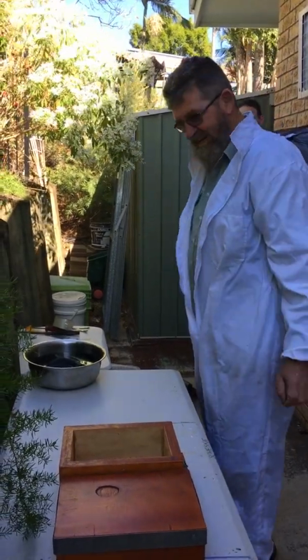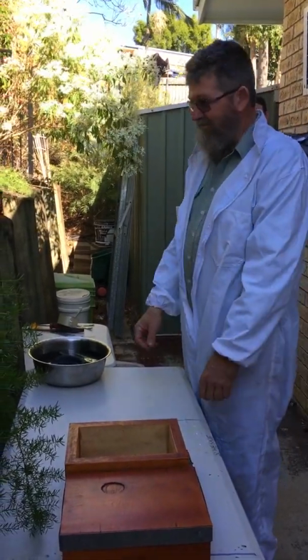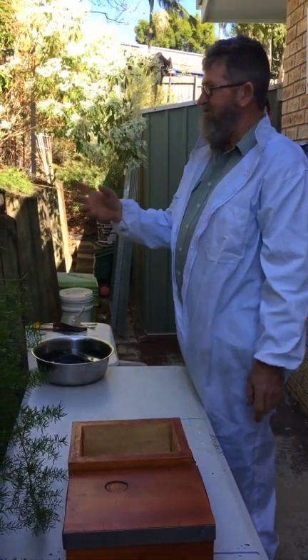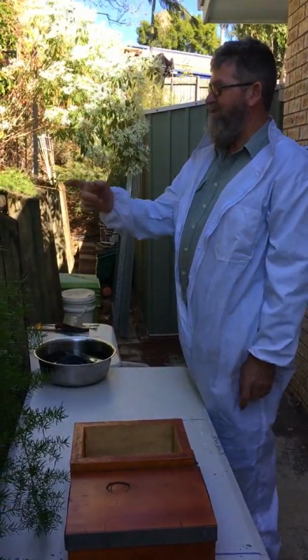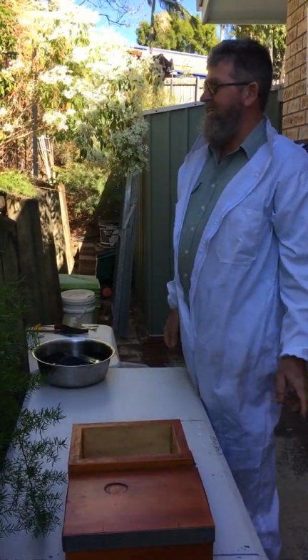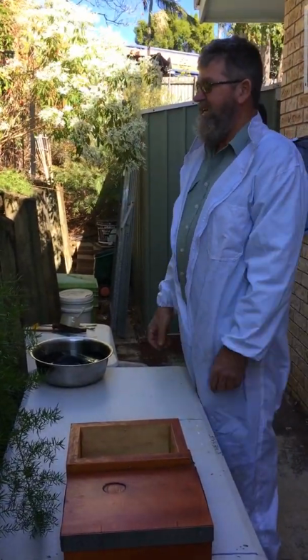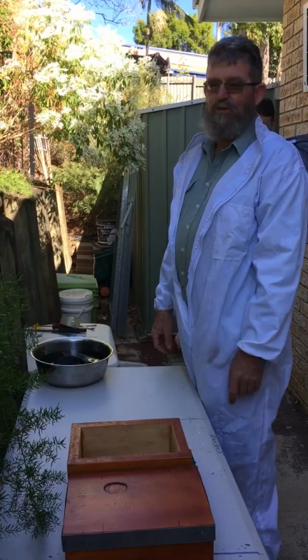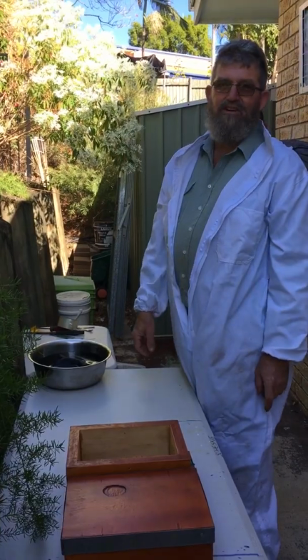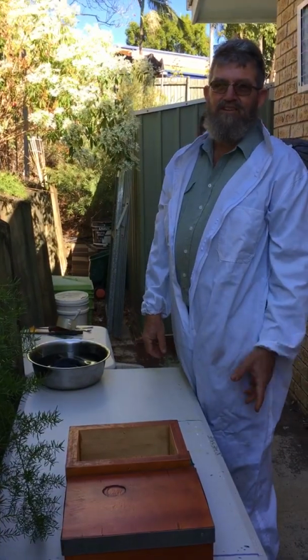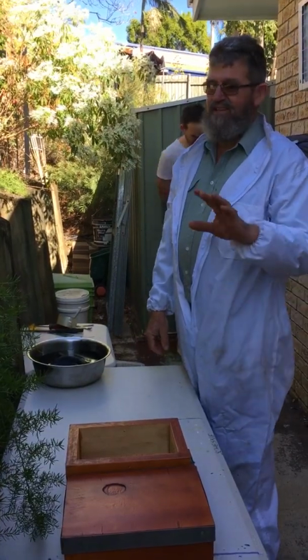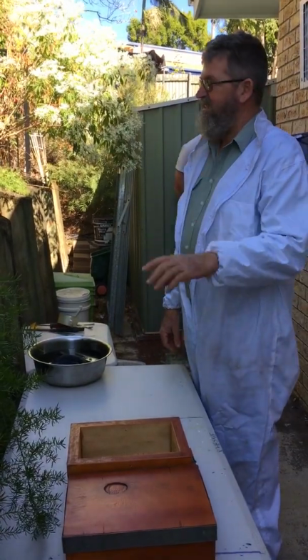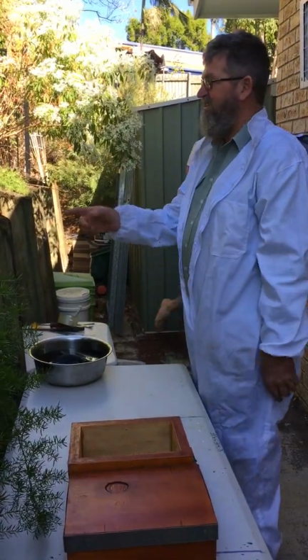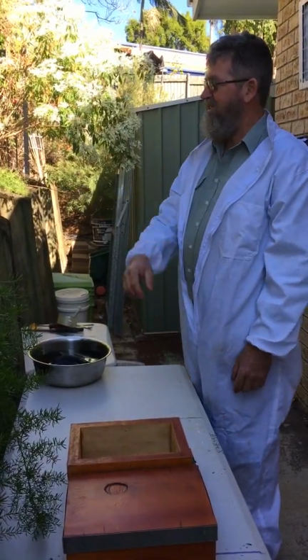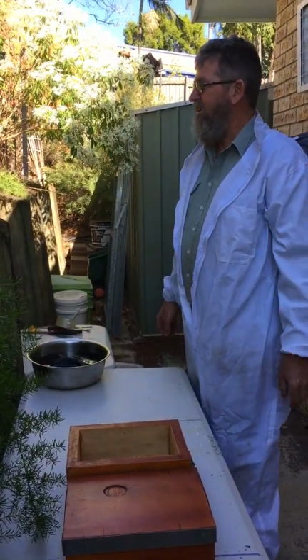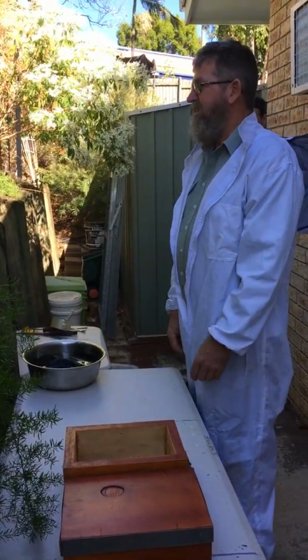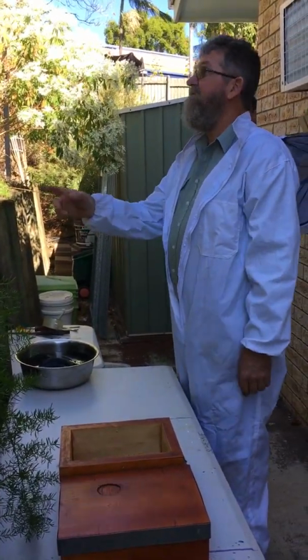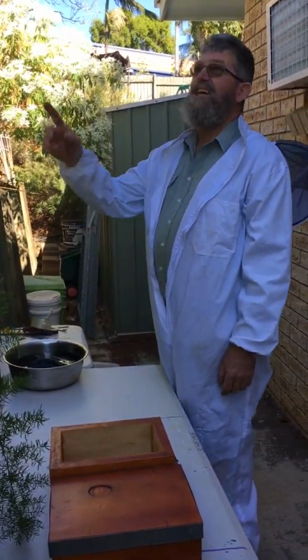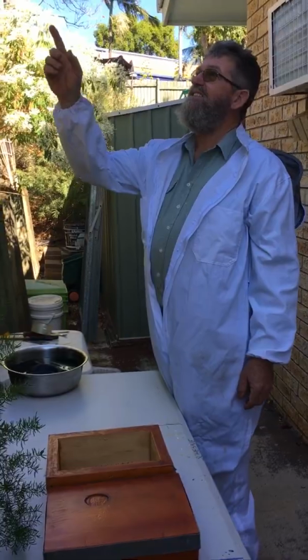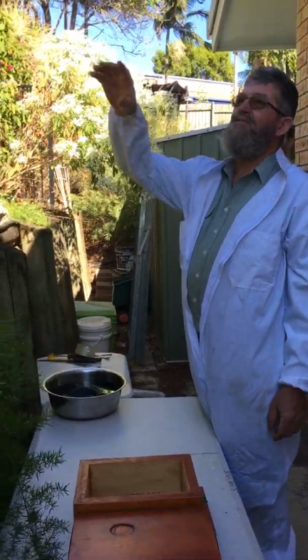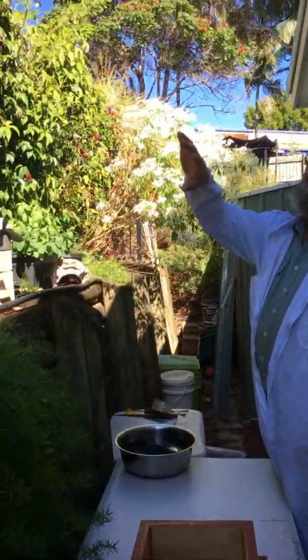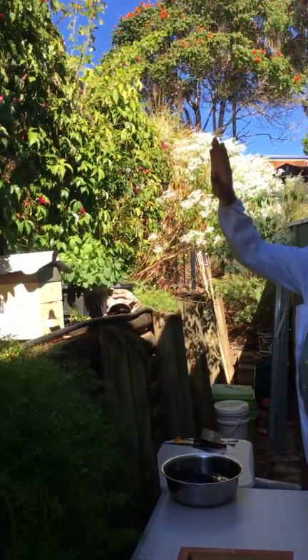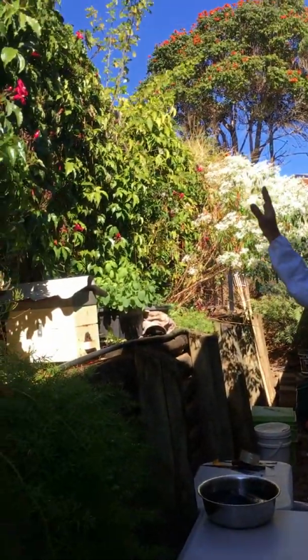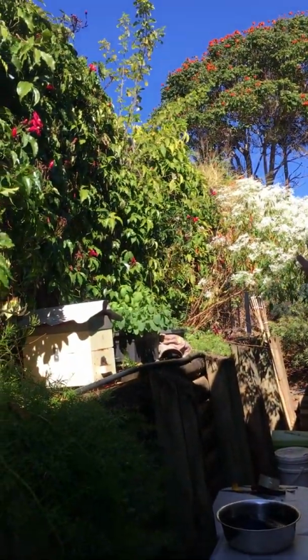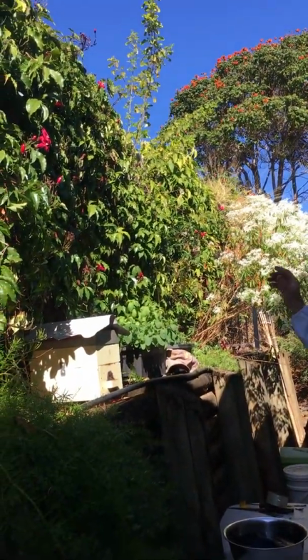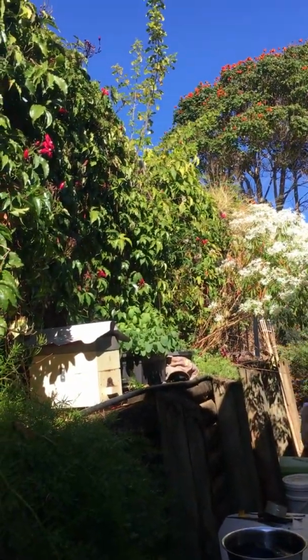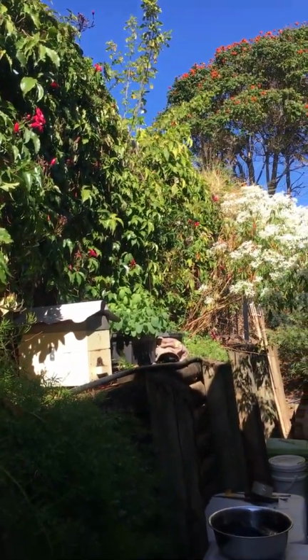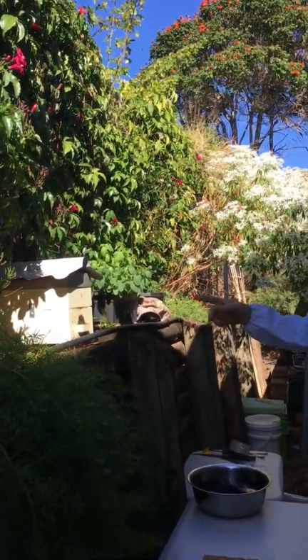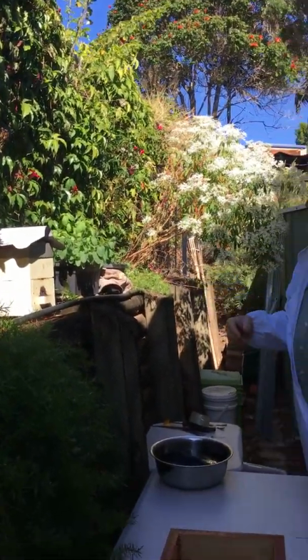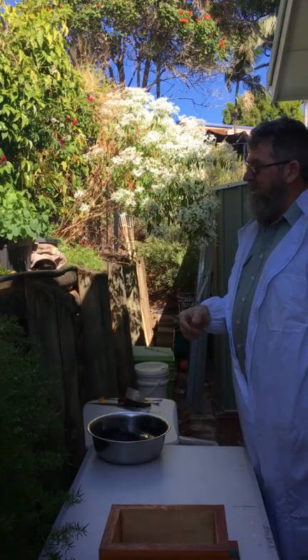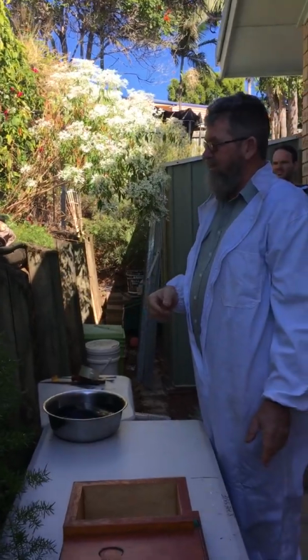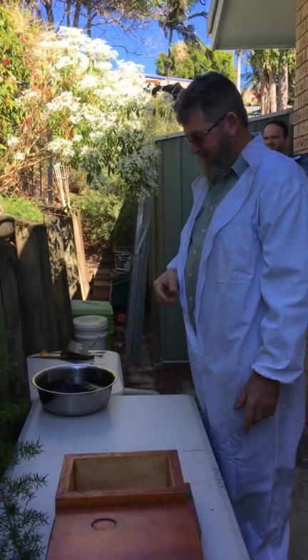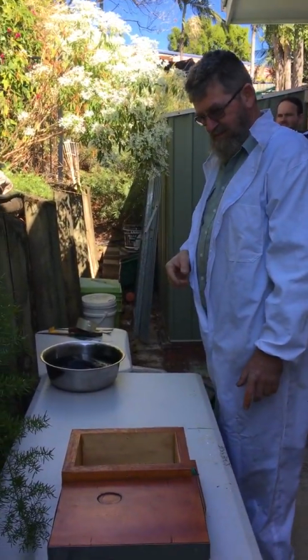G'day. We're going to do a split this morning. It's wintertime, so not ideal, but it's a very busy hive. It's a beautiful location — you can see all these flowers up here. They just love these flowers on this wall. So that hive's full, so we'll do a split.